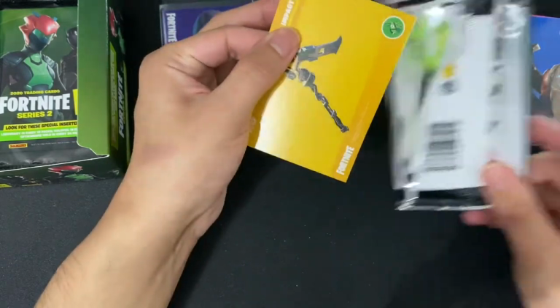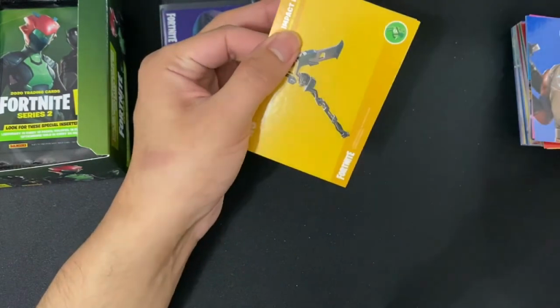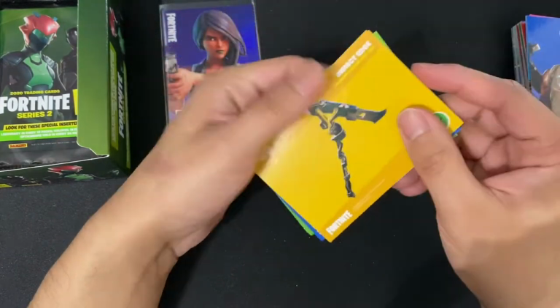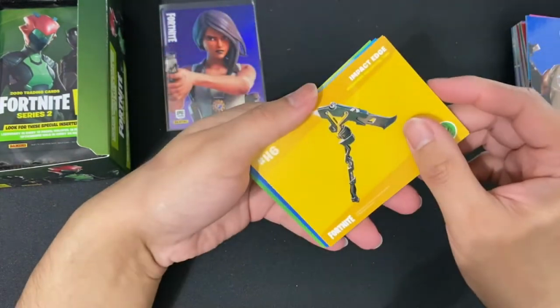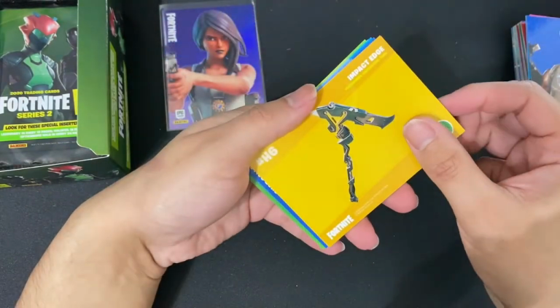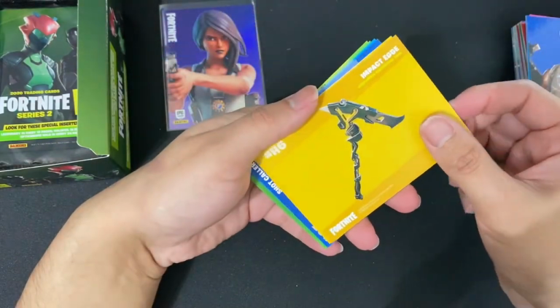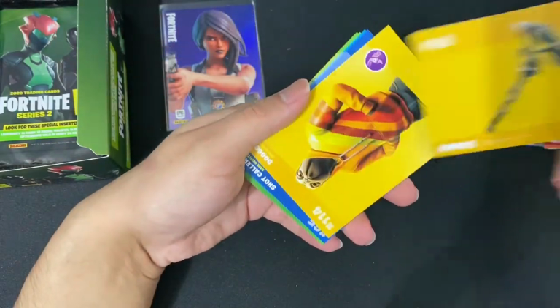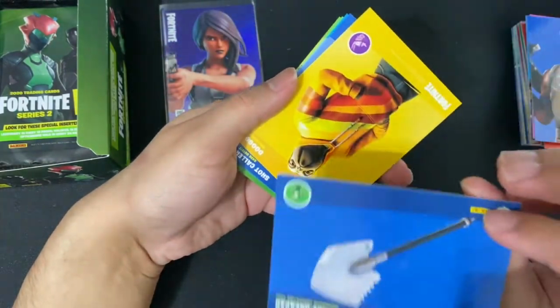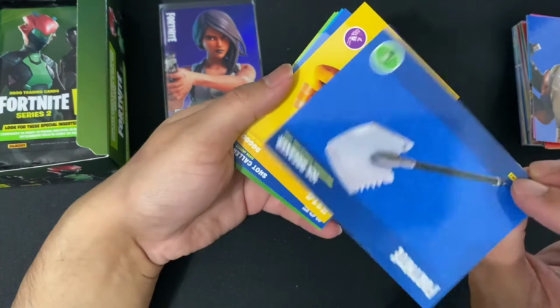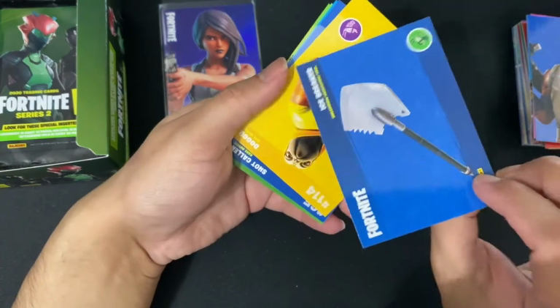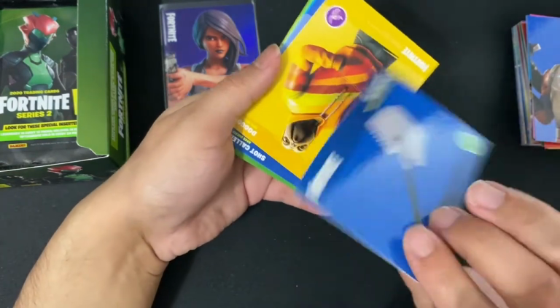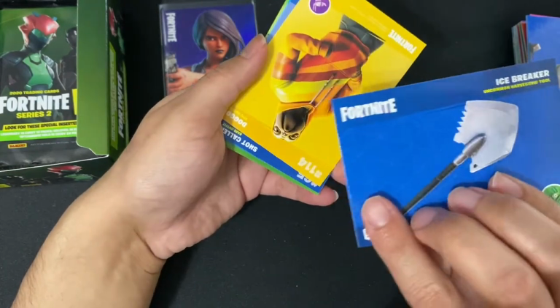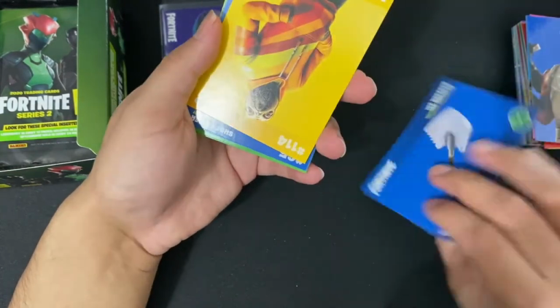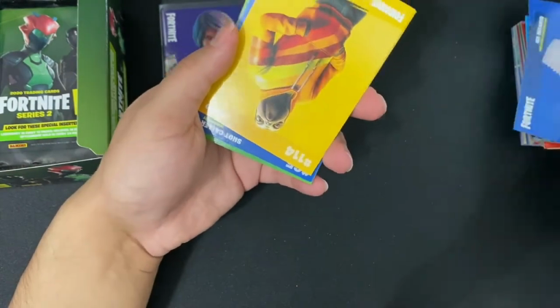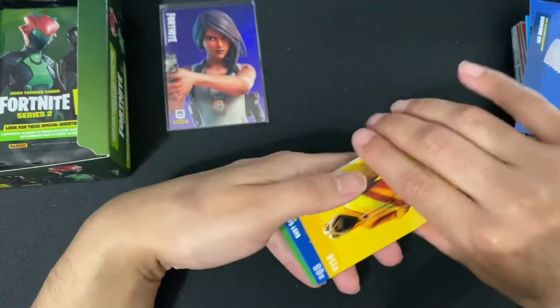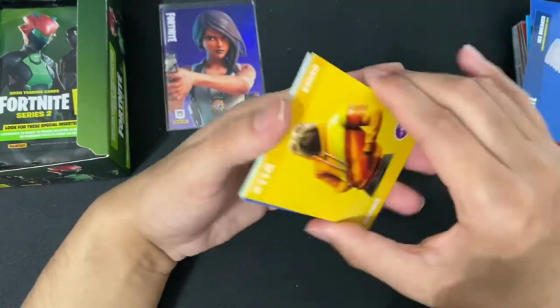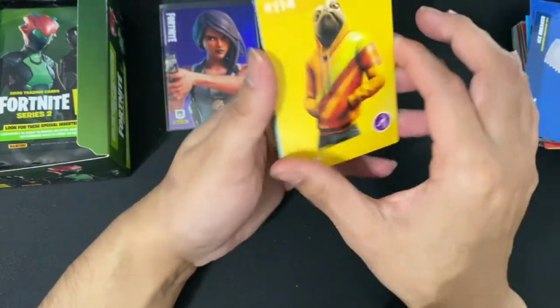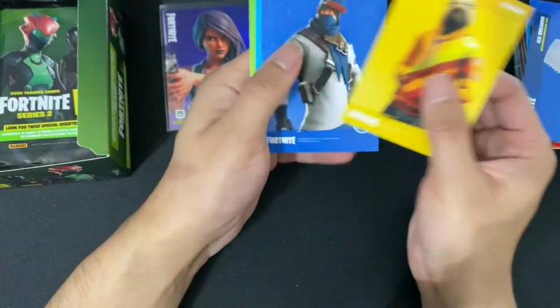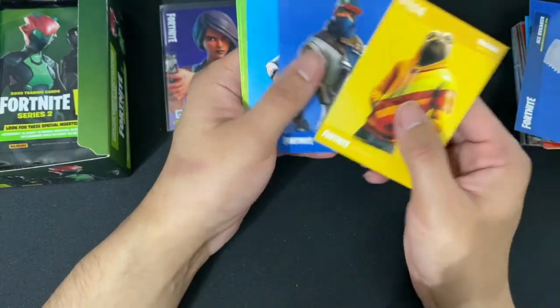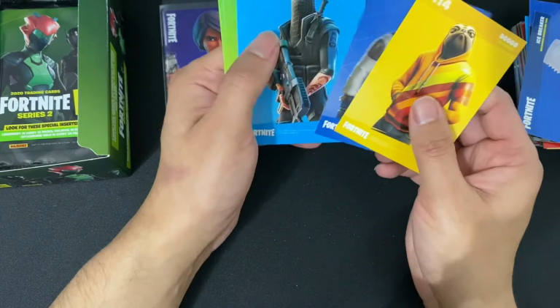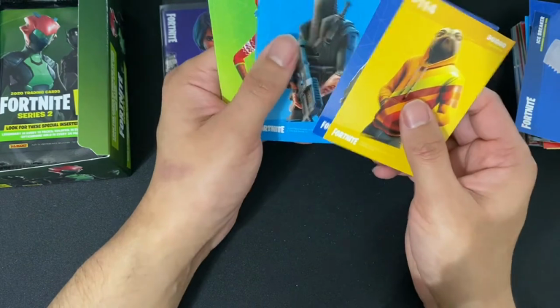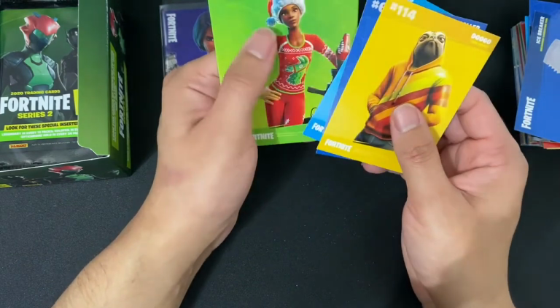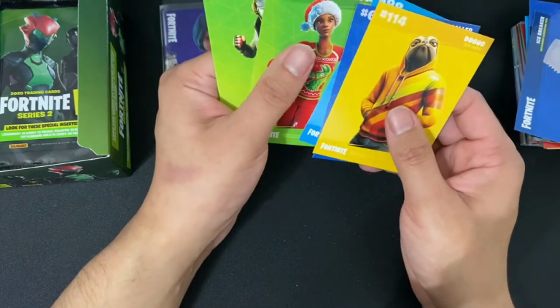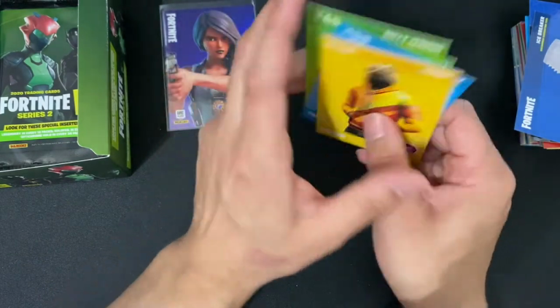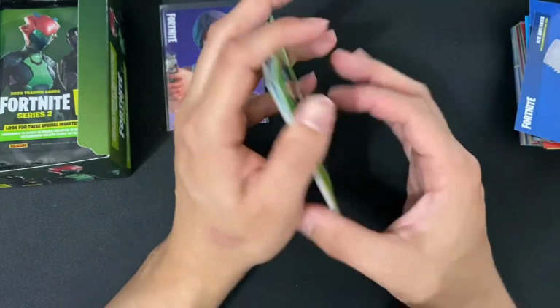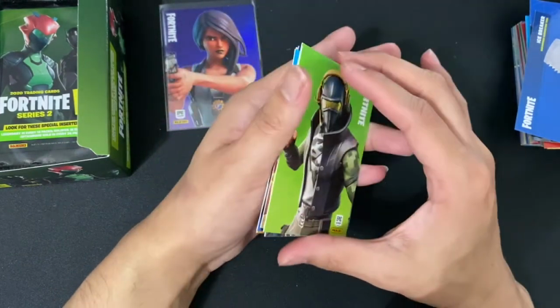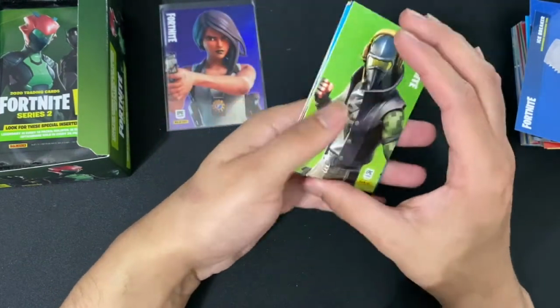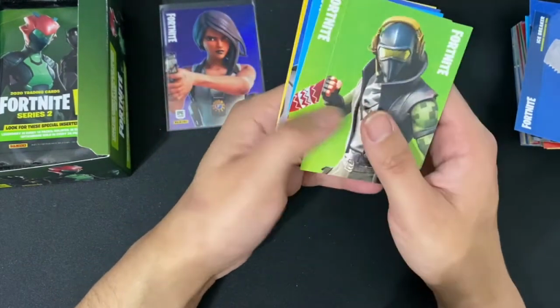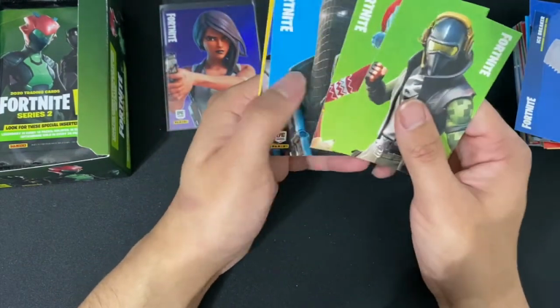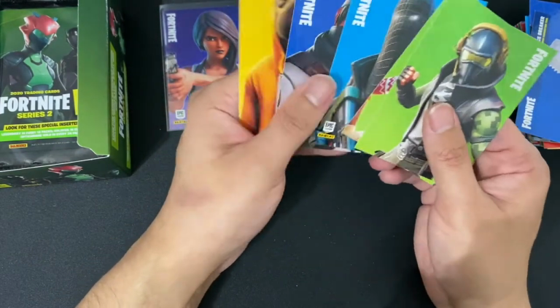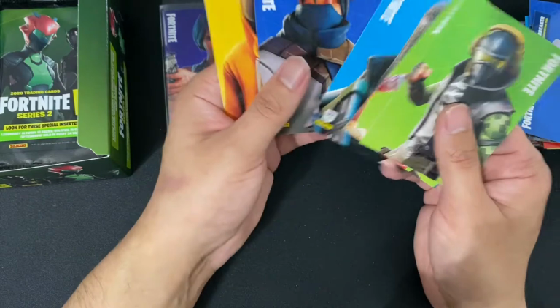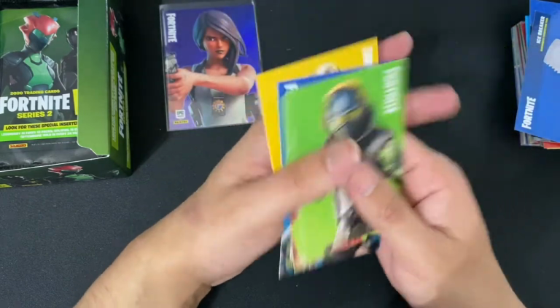Next up we have the Impact Edge along with the Ice Breaker. We have Doggo, Shot Collar, Stingray, Hollyjammer, Grit. Any holos? No holos.